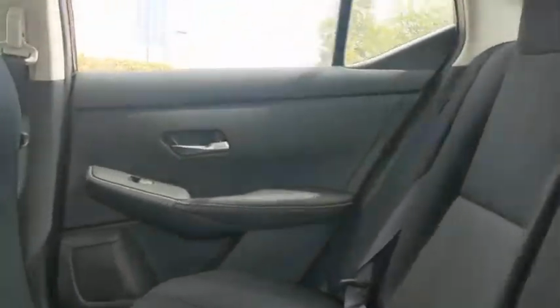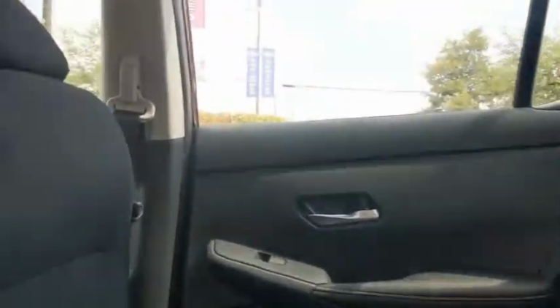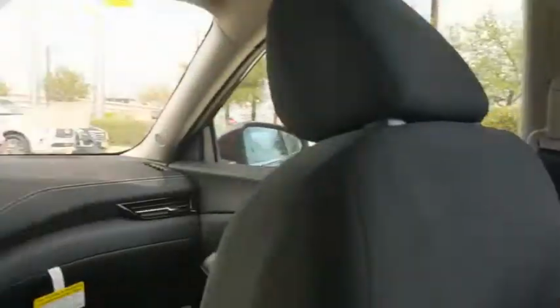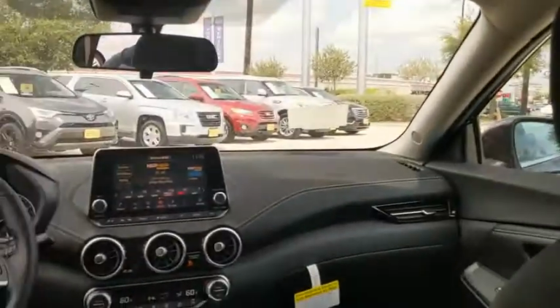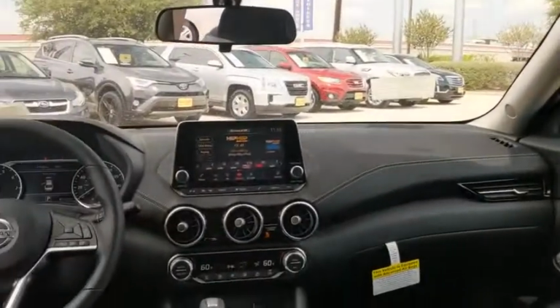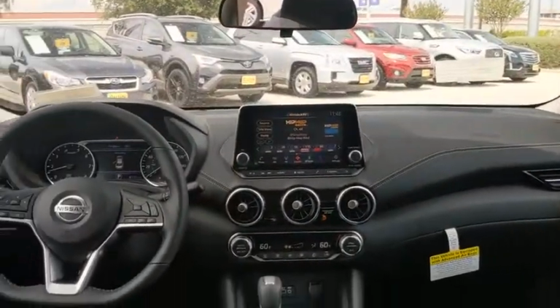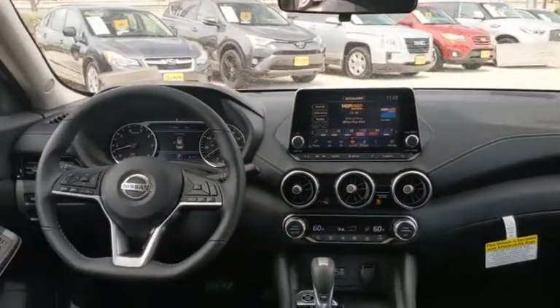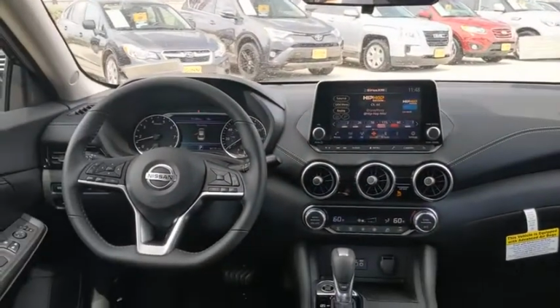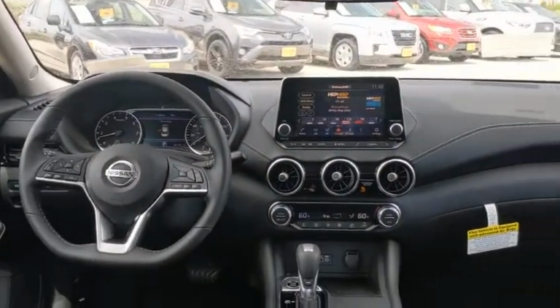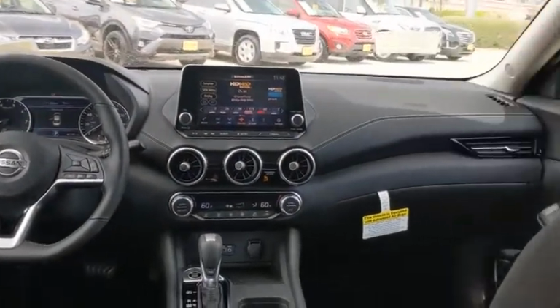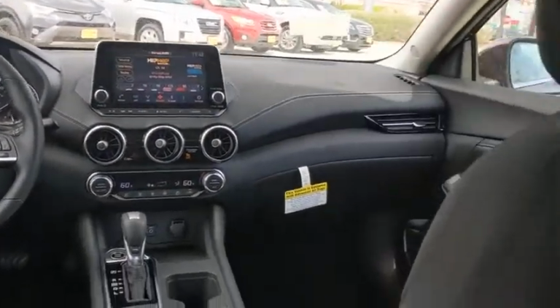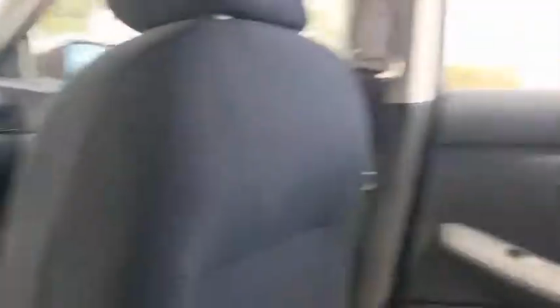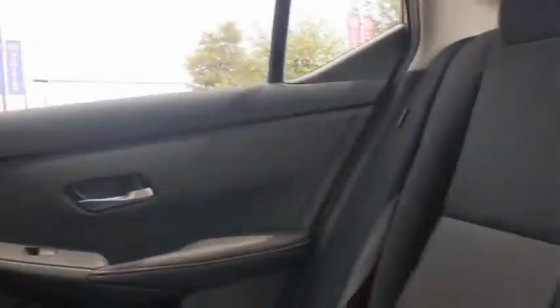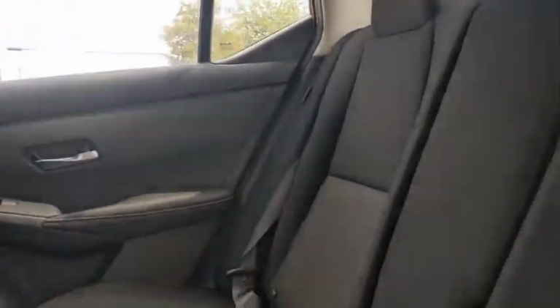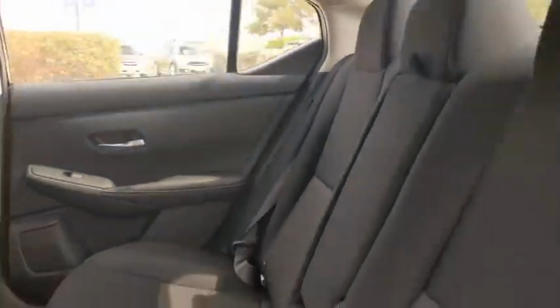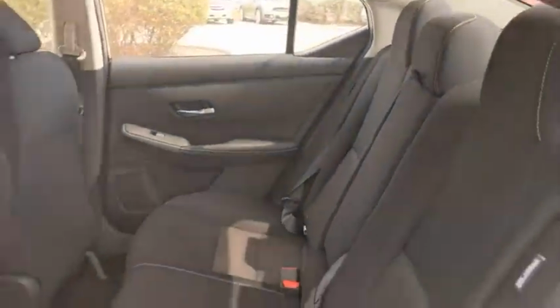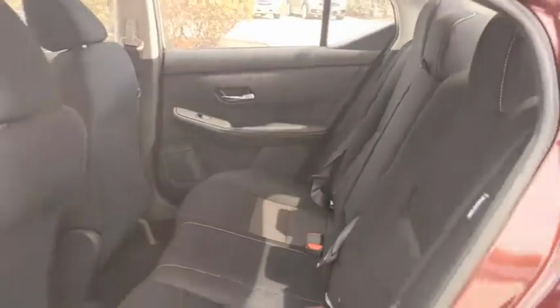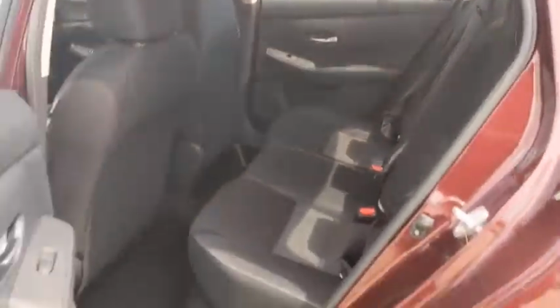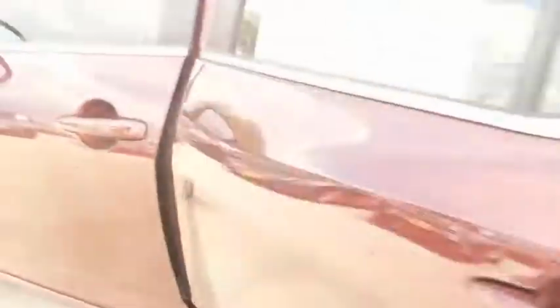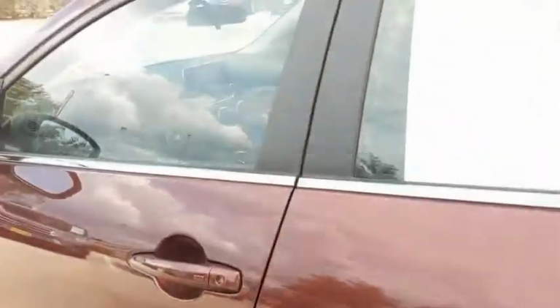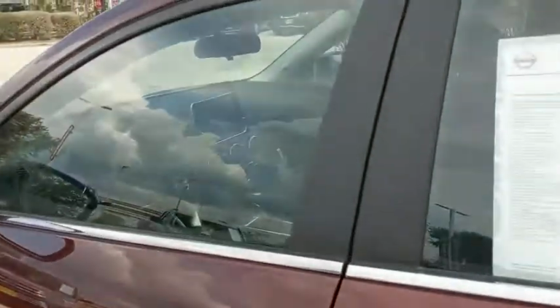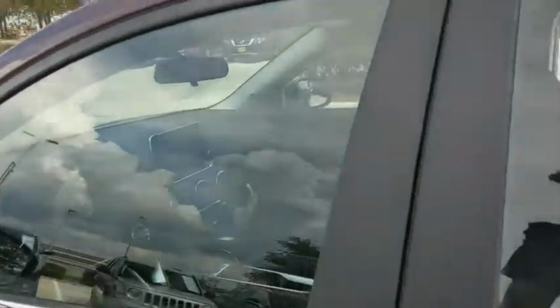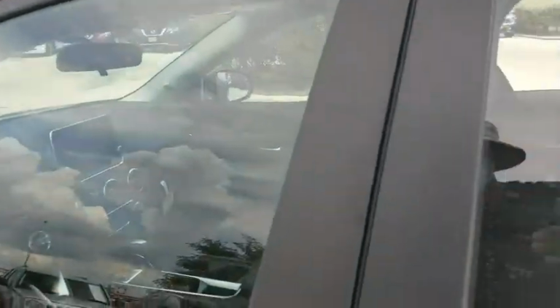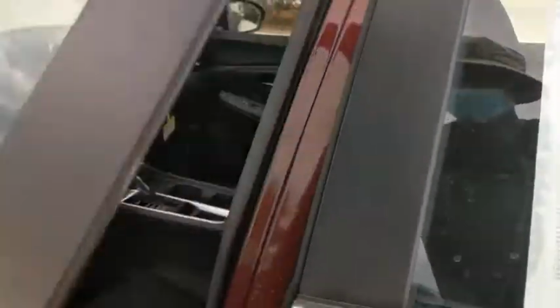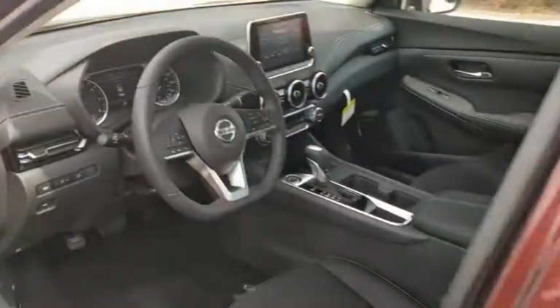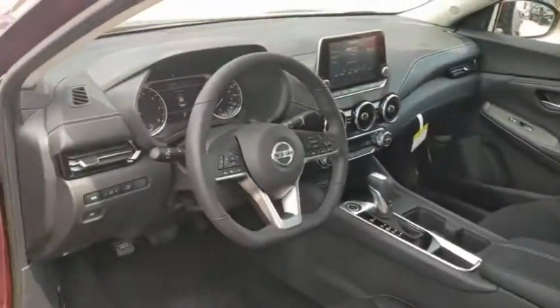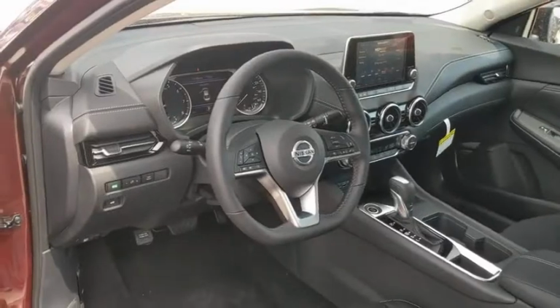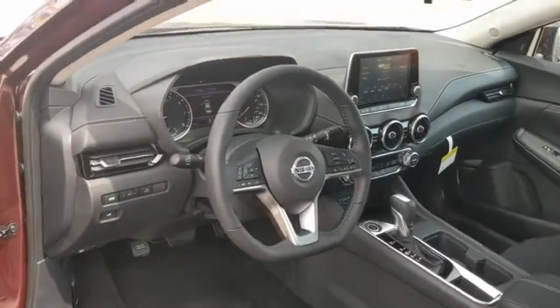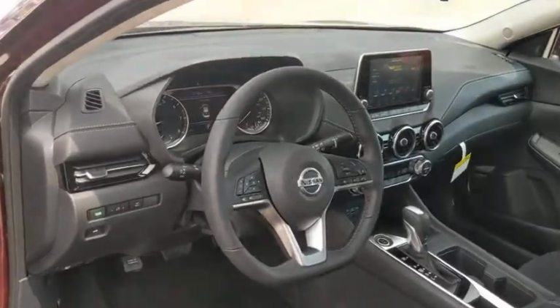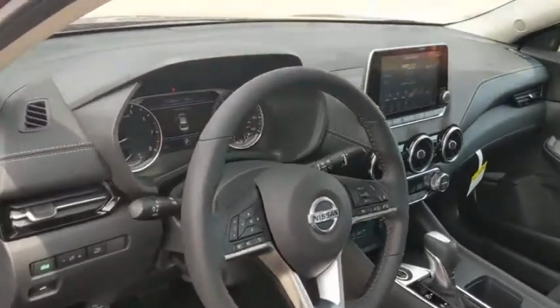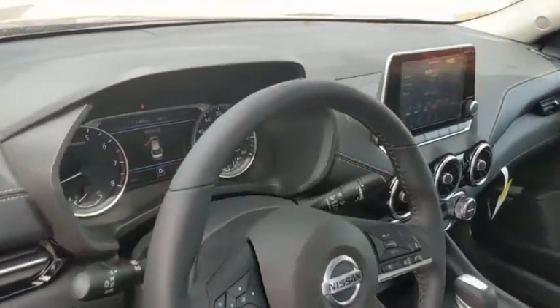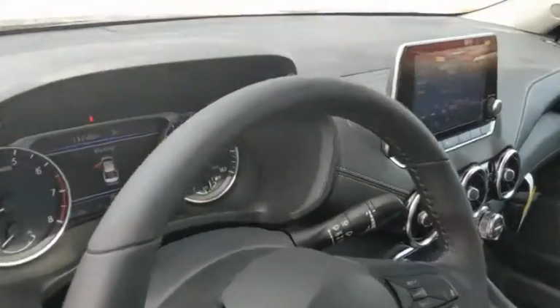Bluetooth, leather wrapped steering wheel, power steering, adjustable steering wheel, 4-wheel disc brakes, keyless start, cruise control, aluminum wheels, climate control, front wheel drive, rear defrost.